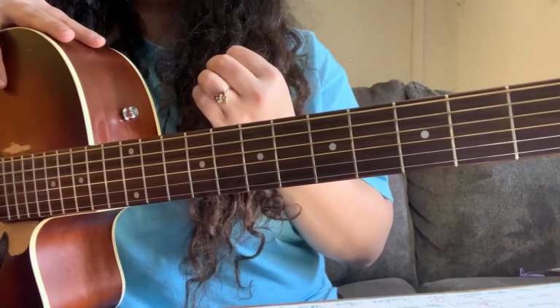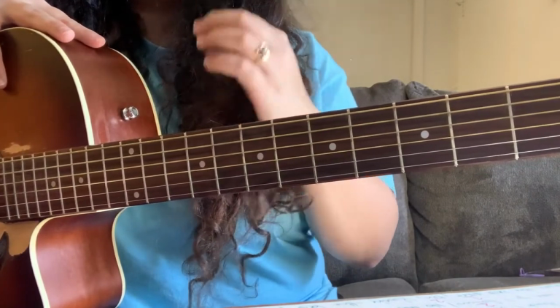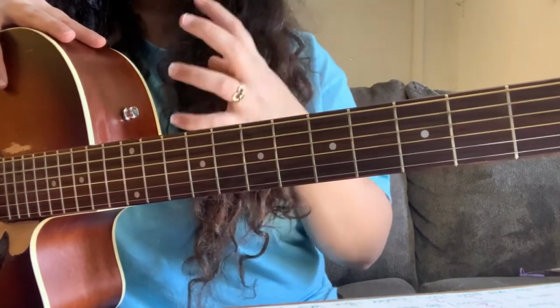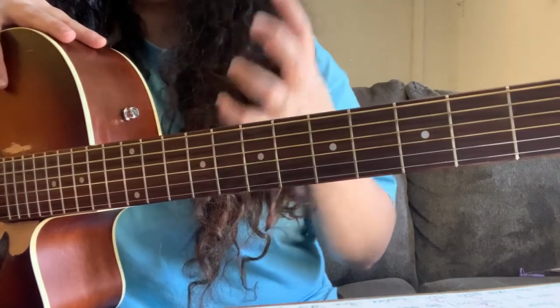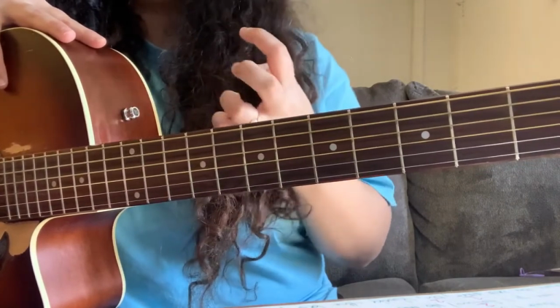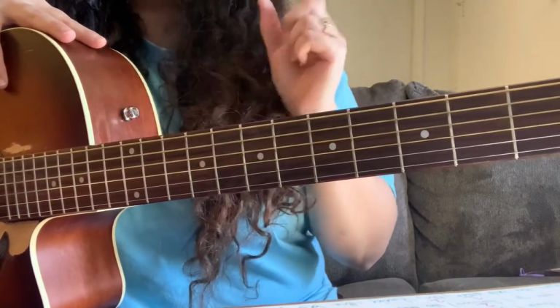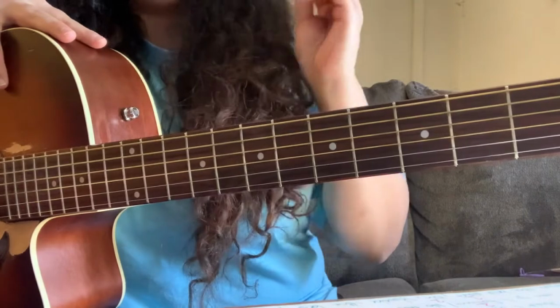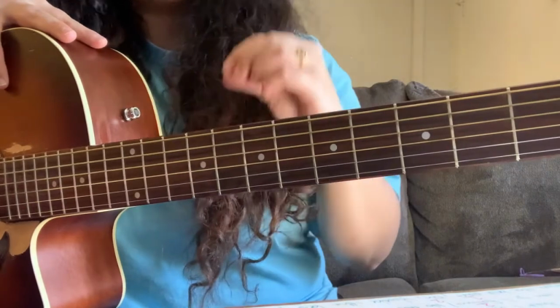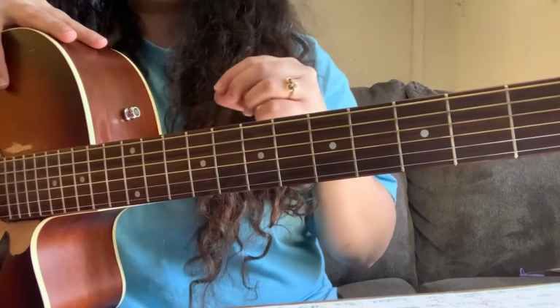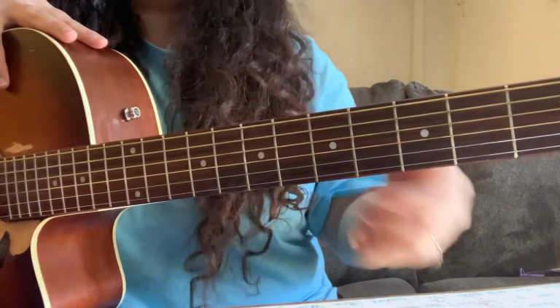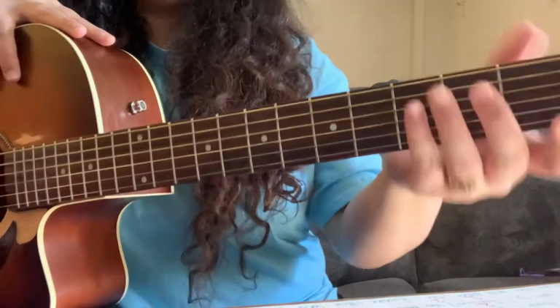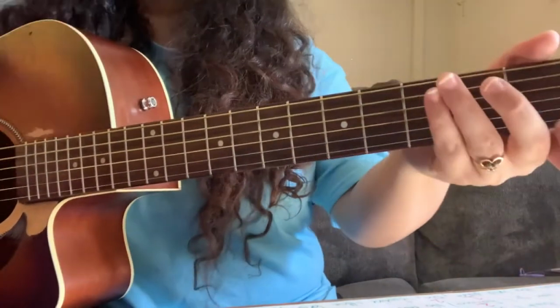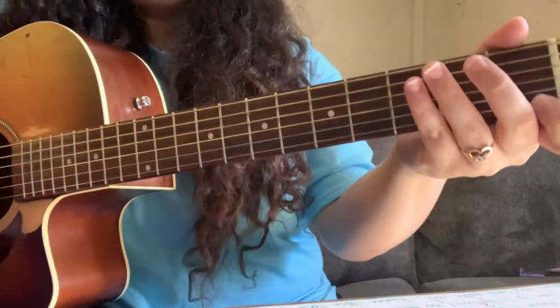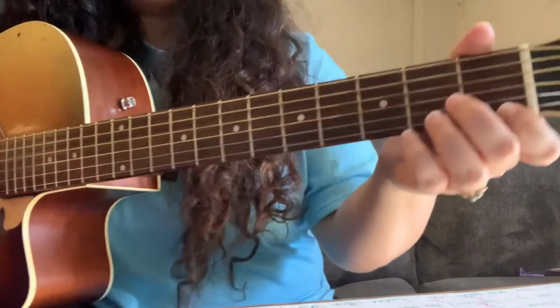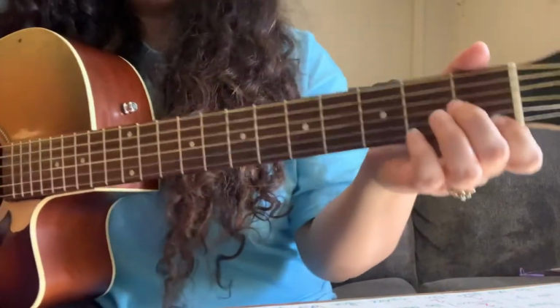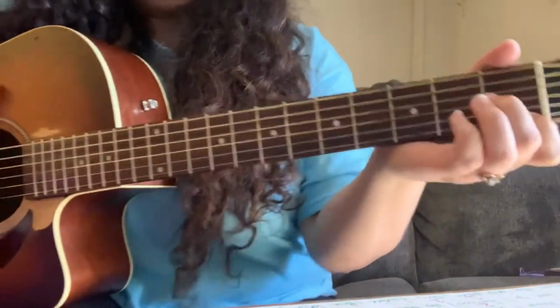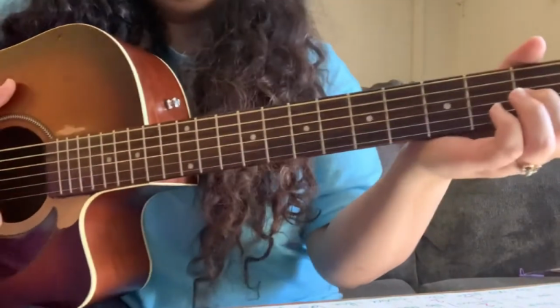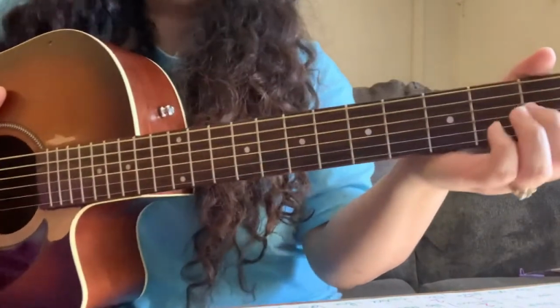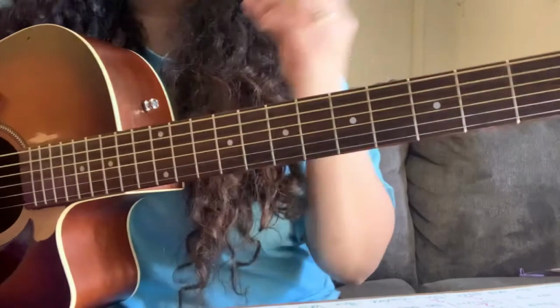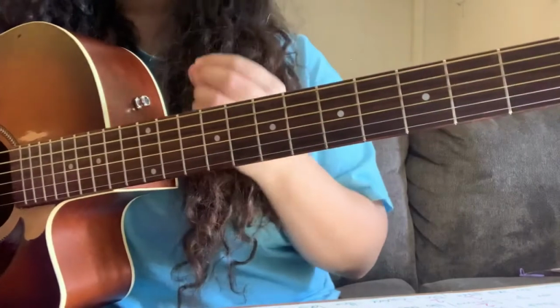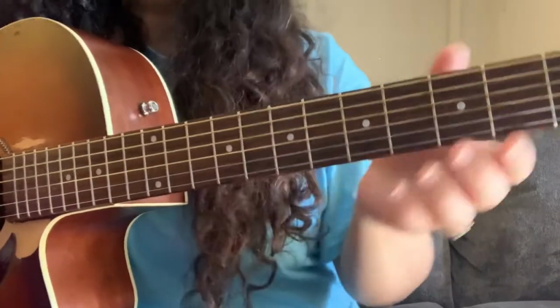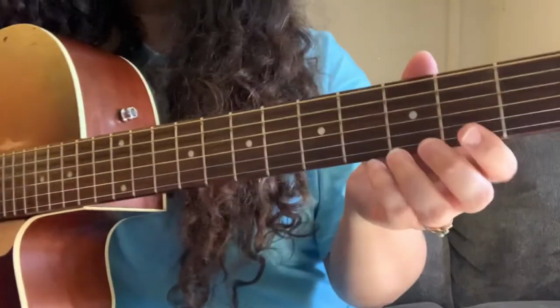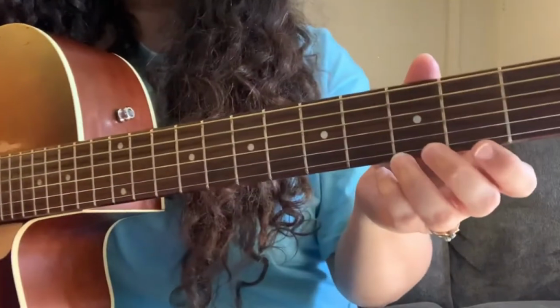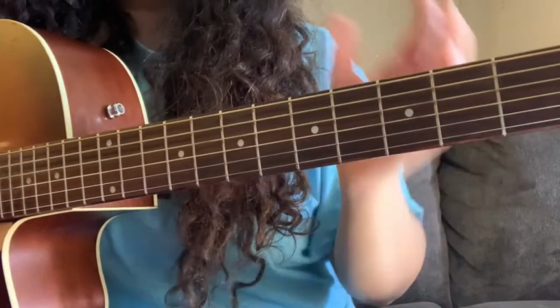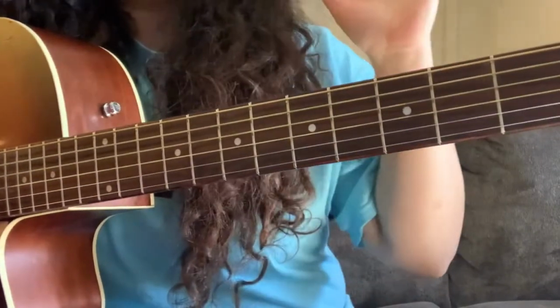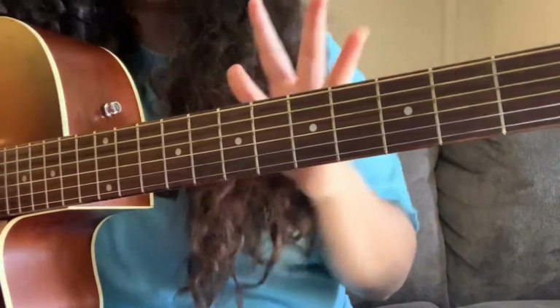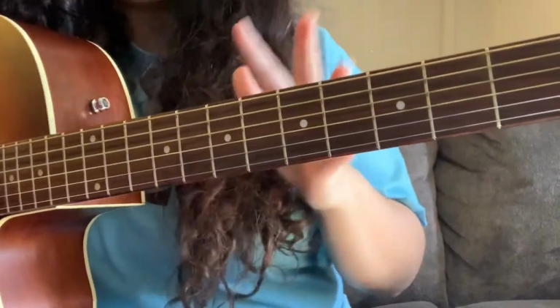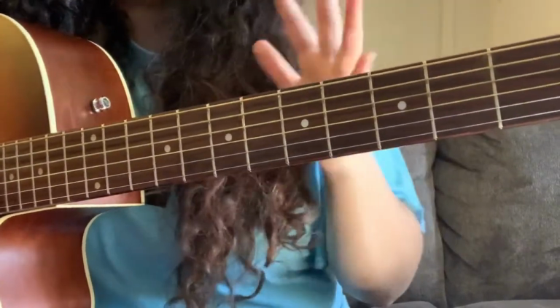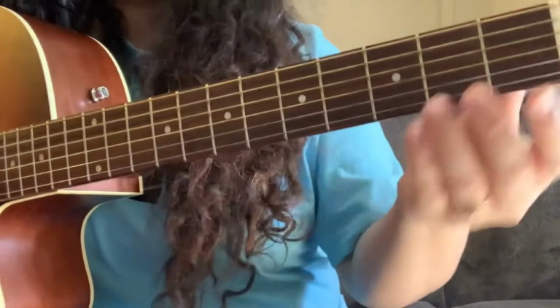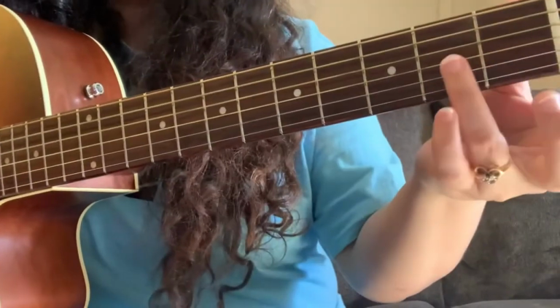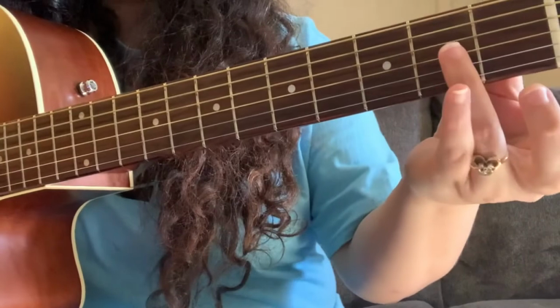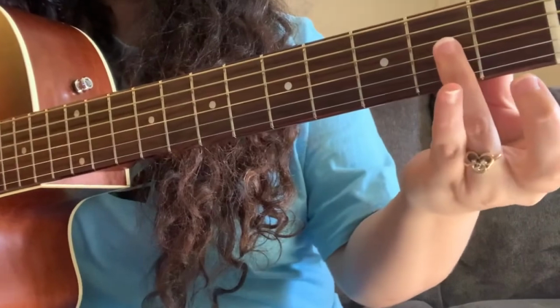These are not going to be the full sounding chords because this is the easy way to play it. I'll show you the hard way to play it at the end if you want to make it sound more full, but this is for when you're first starting off and want to play it.